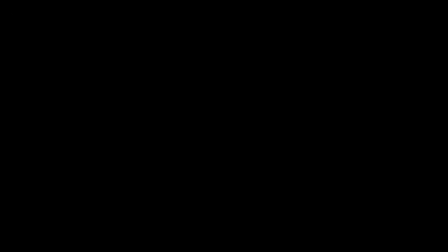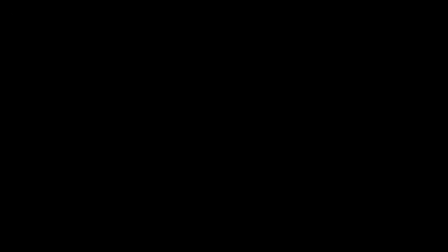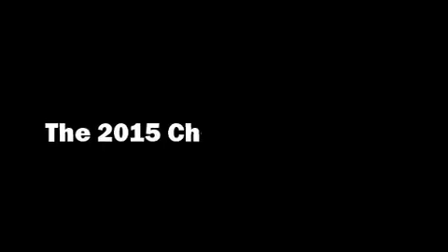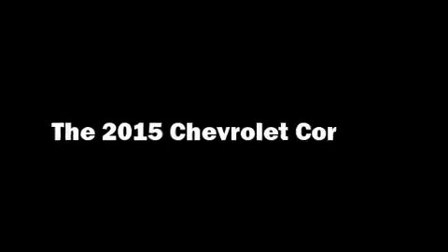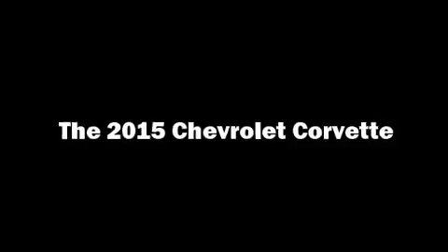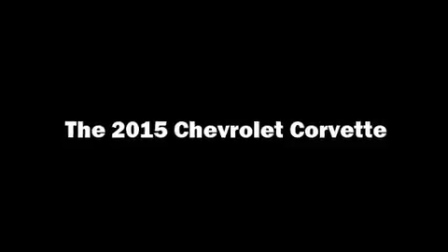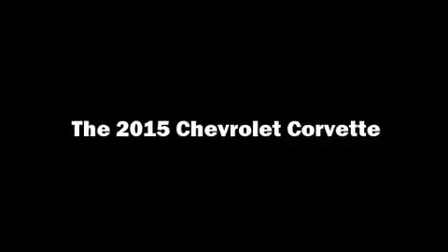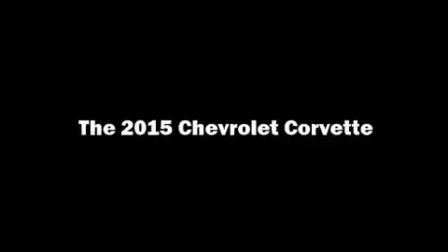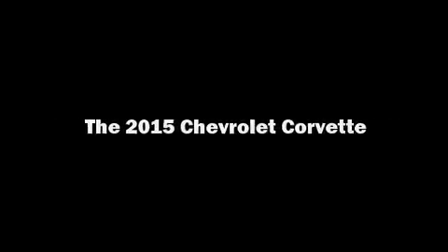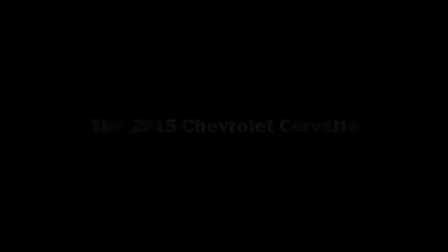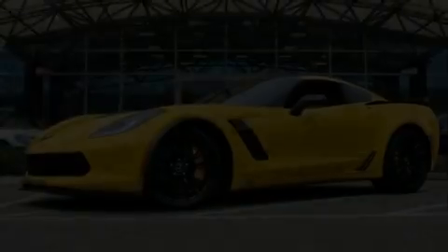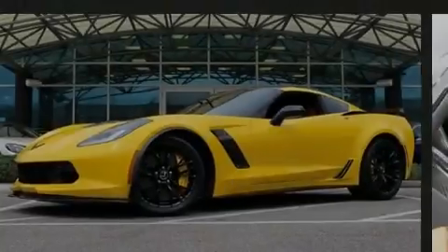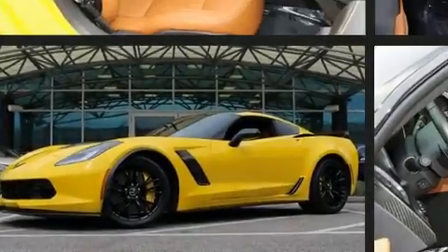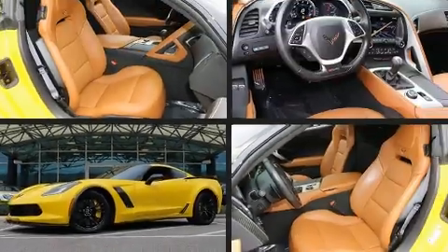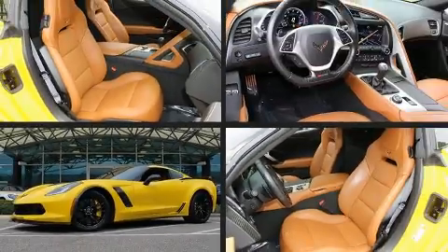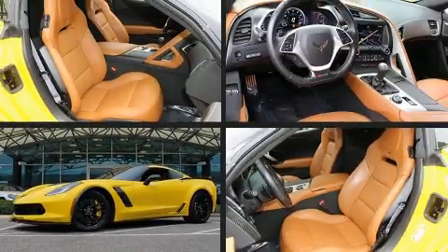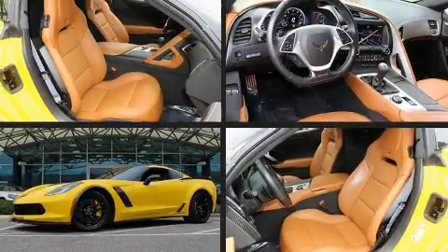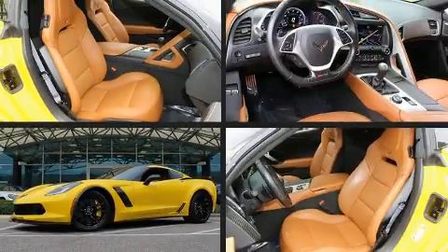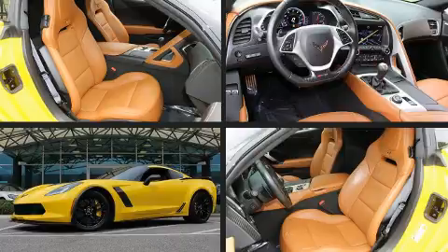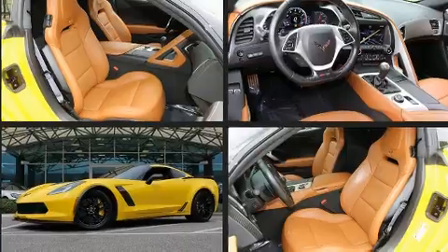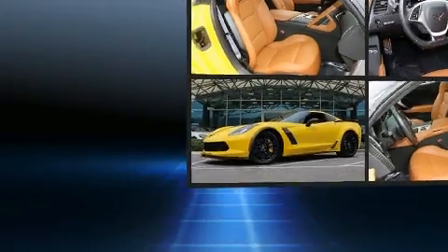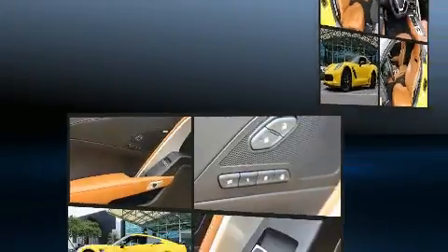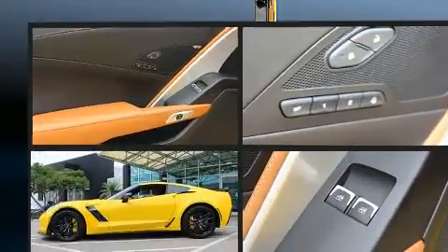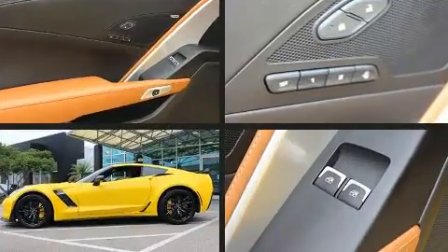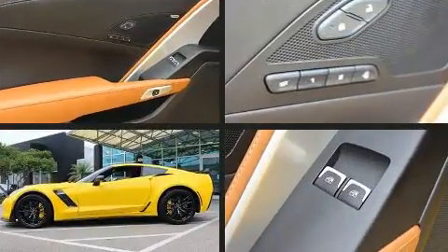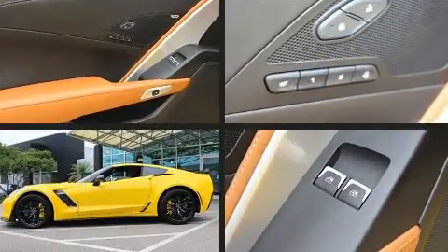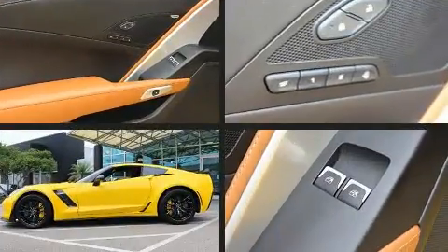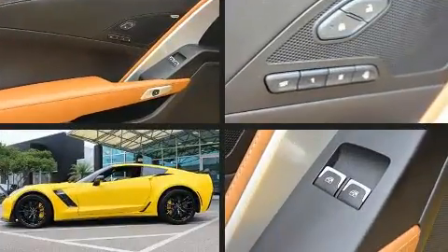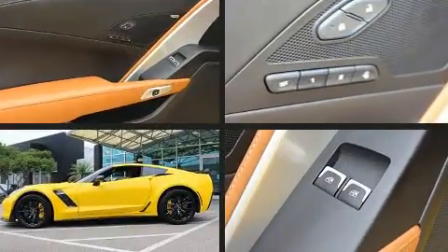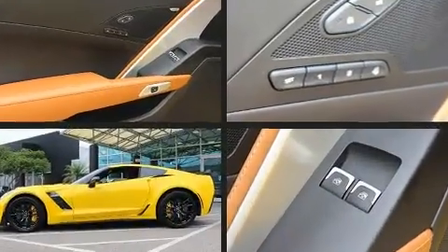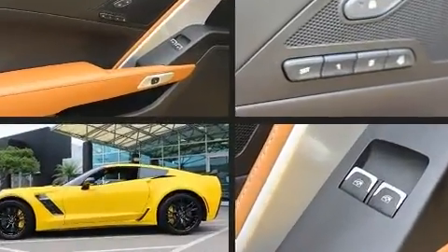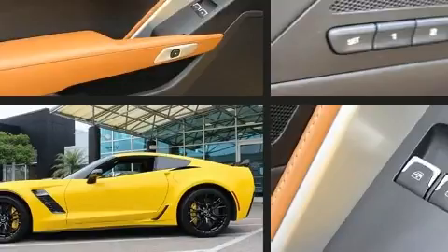Here's a great deal on a 2015 Chevrolet Corvette. With just over 10,000 miles on the odometer, you can be confident that this pre-owned vehicle will provide you reliable transportation.